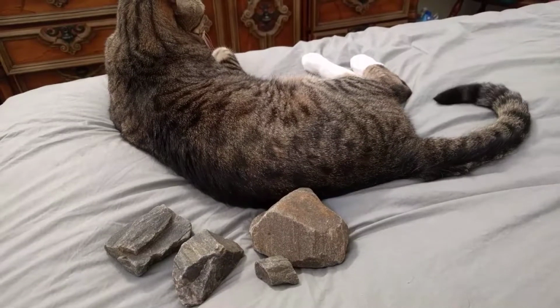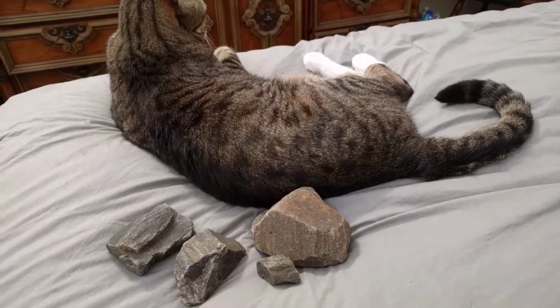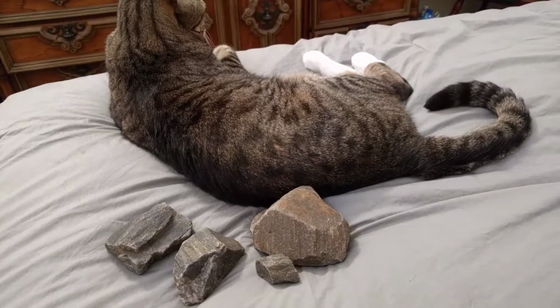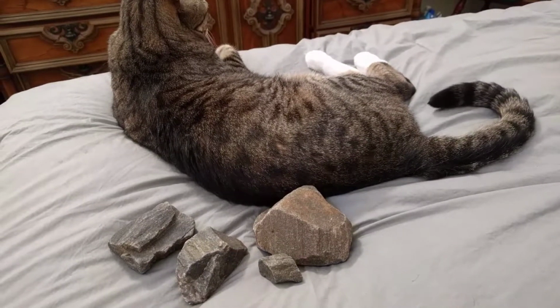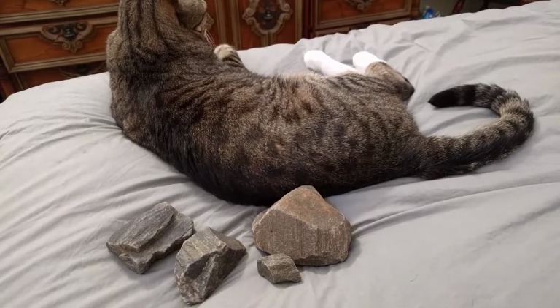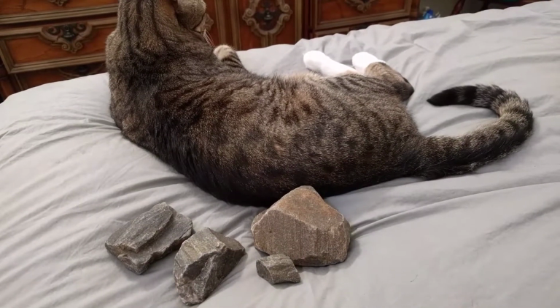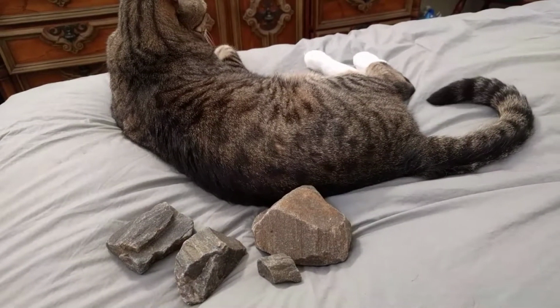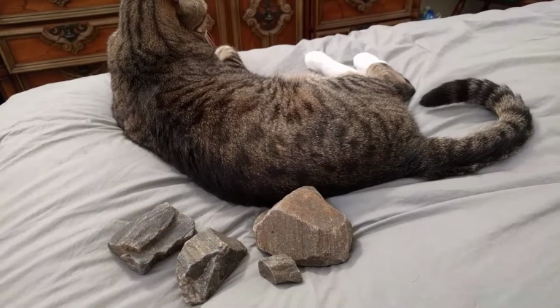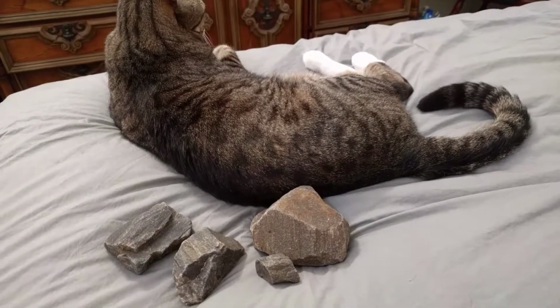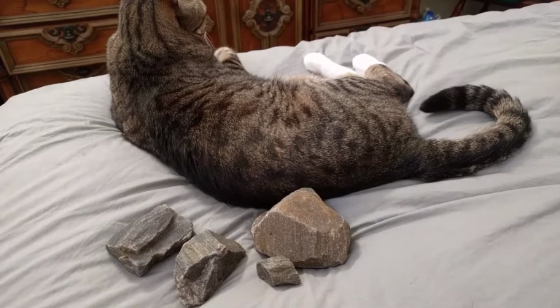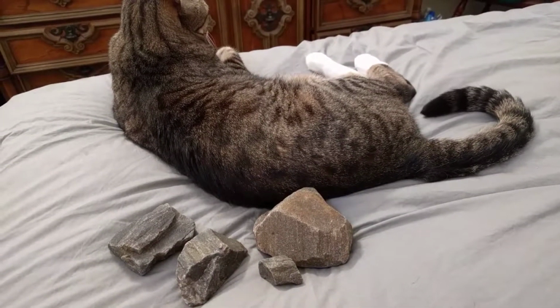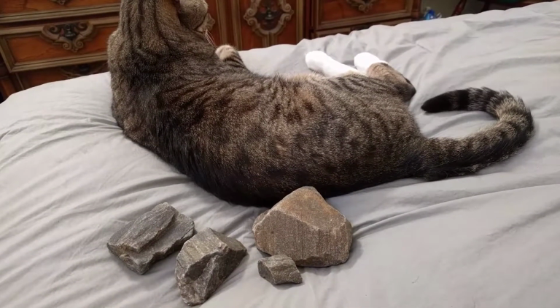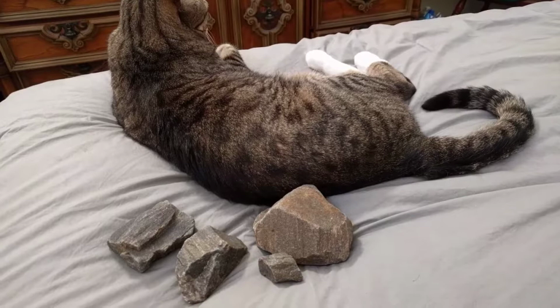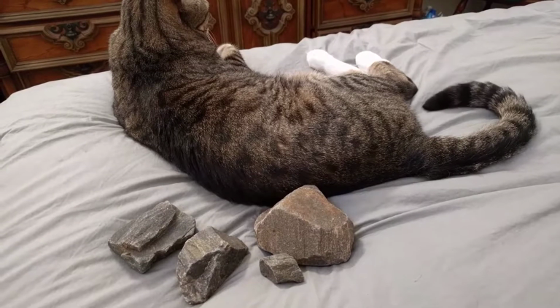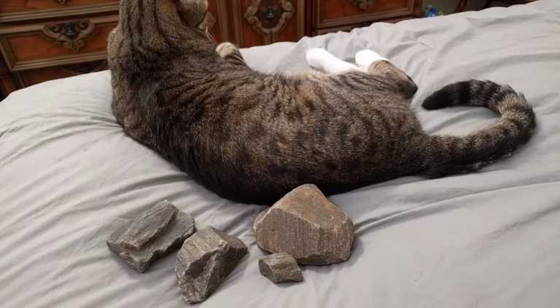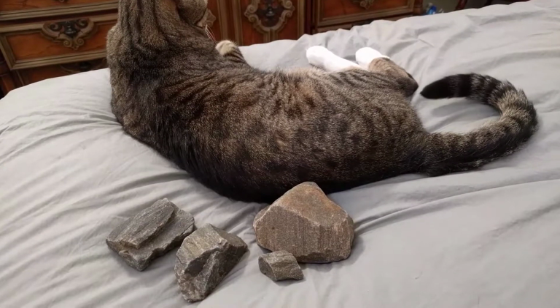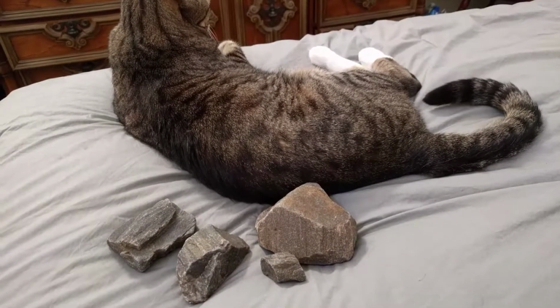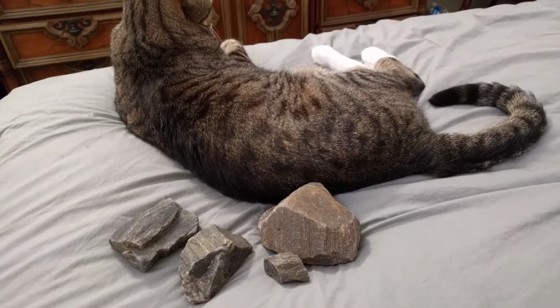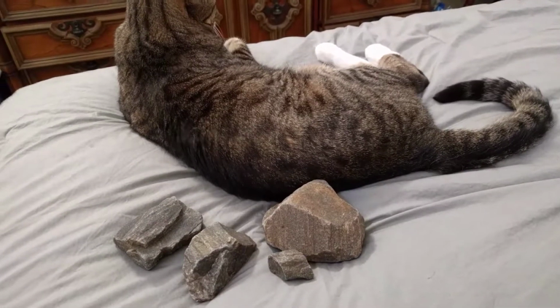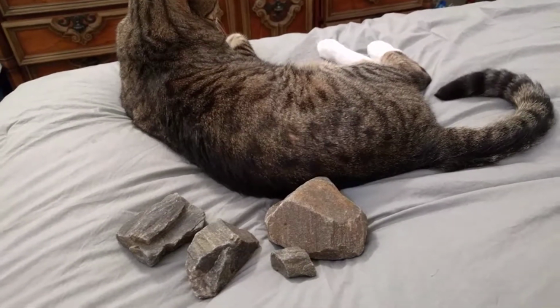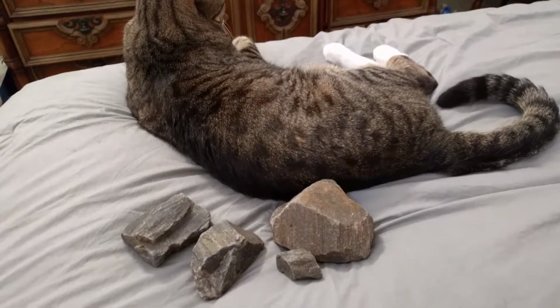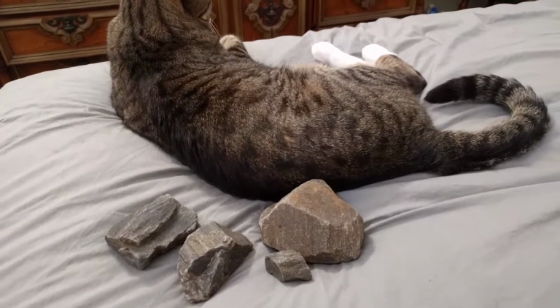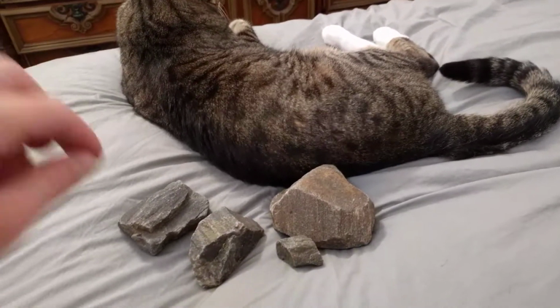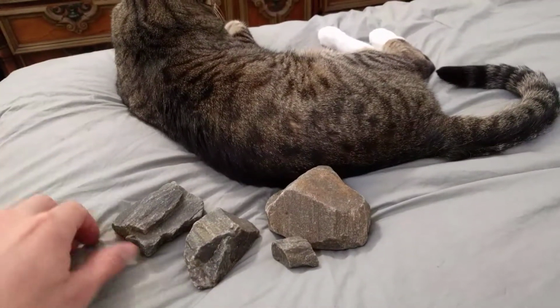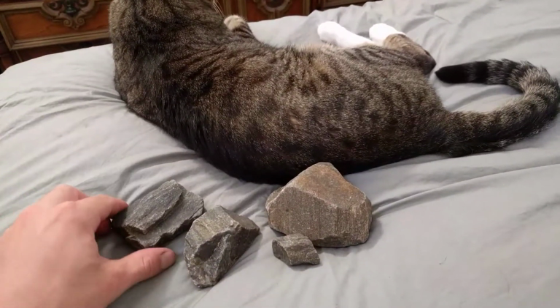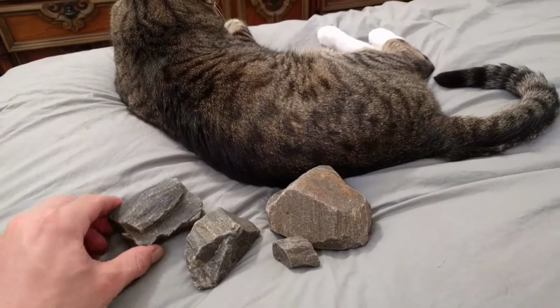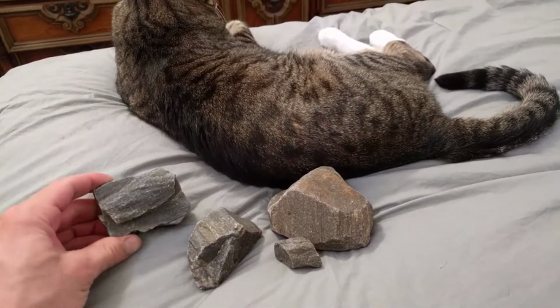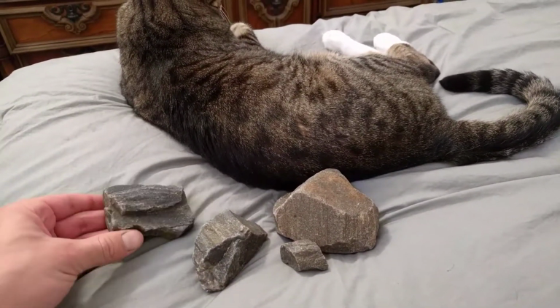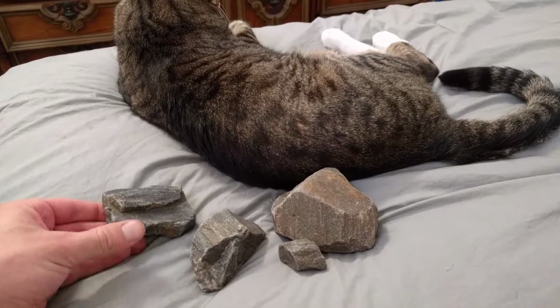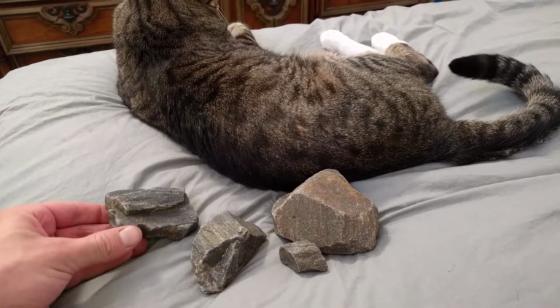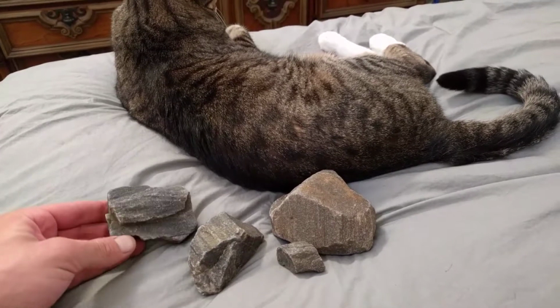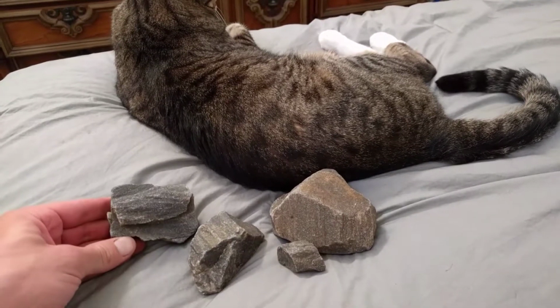What's up old school homies? I'm here with the tiger cat, looking at a few of the rocks that are comparable to the one that I found today.